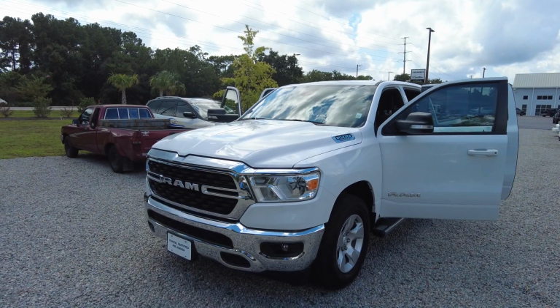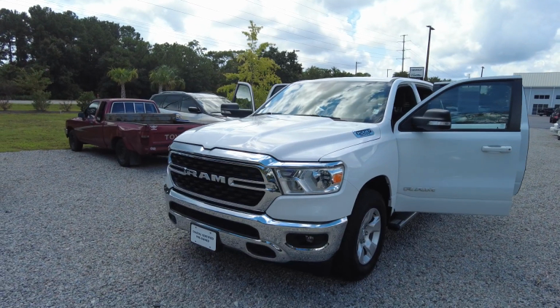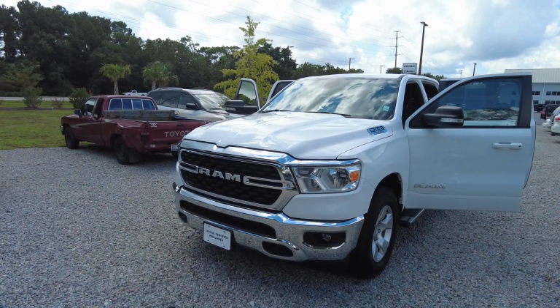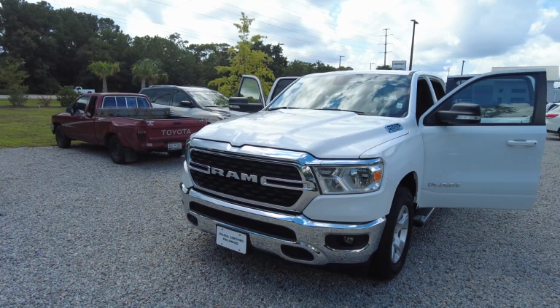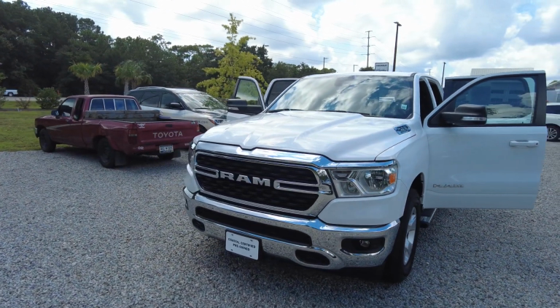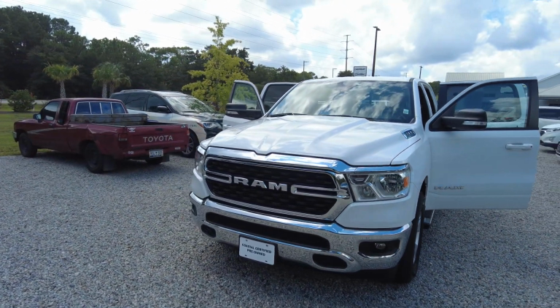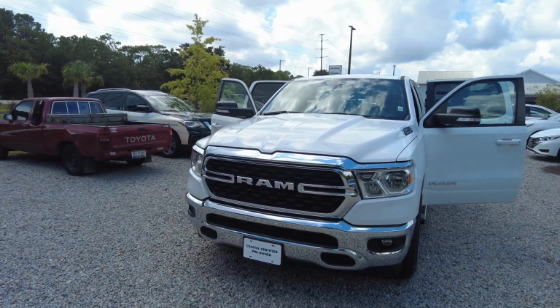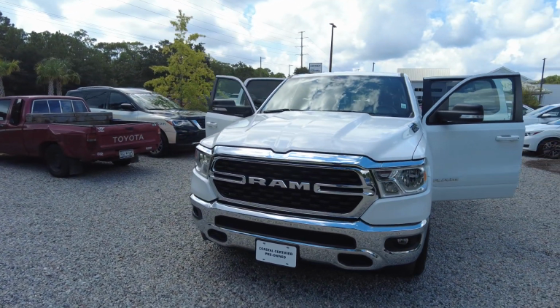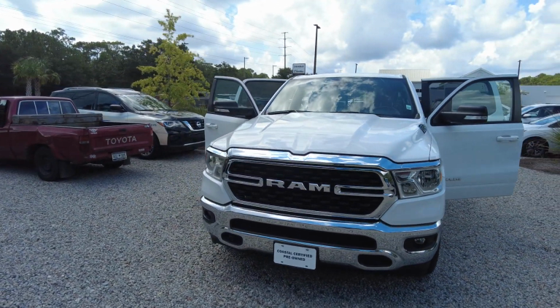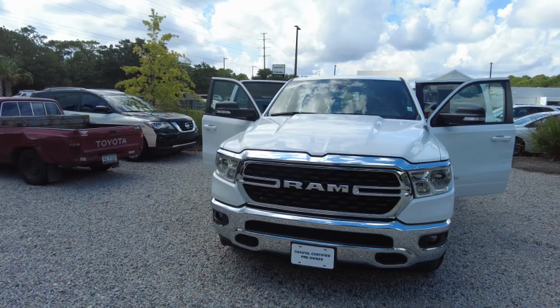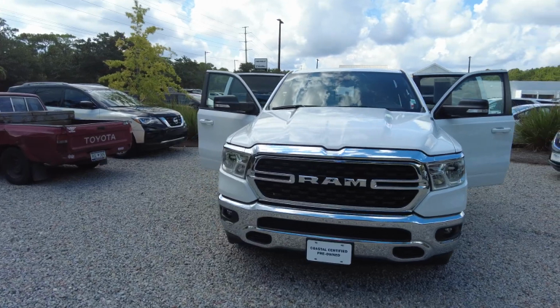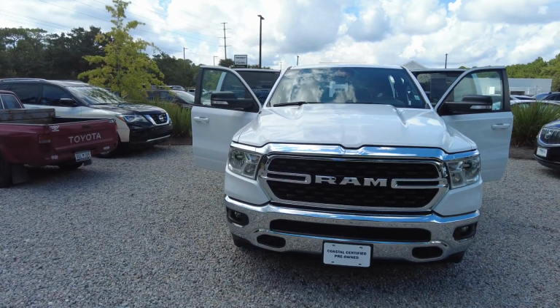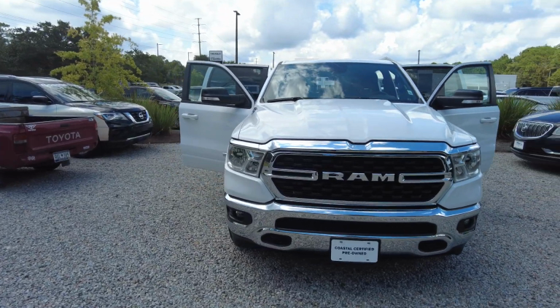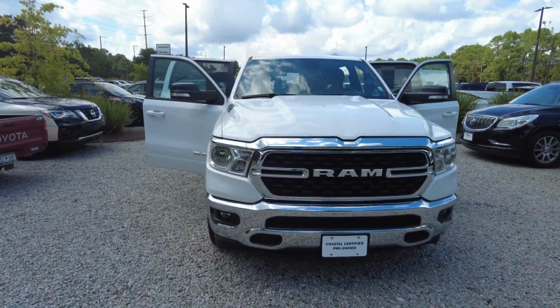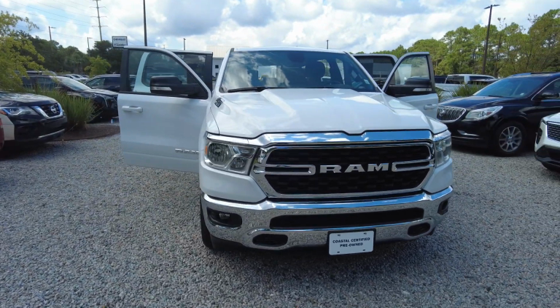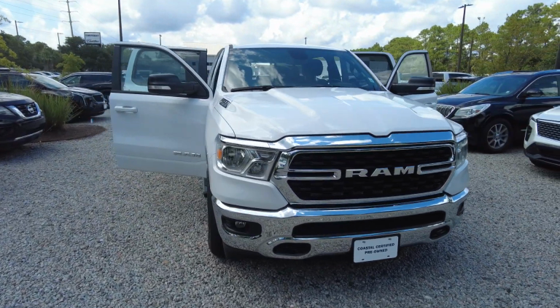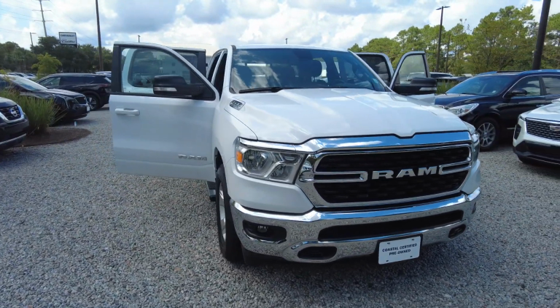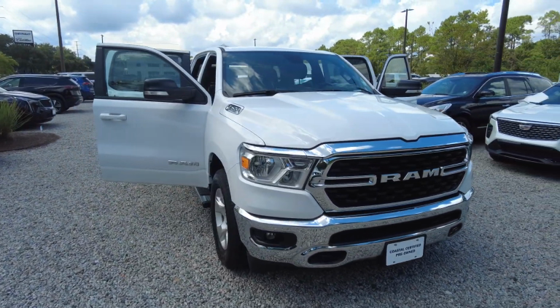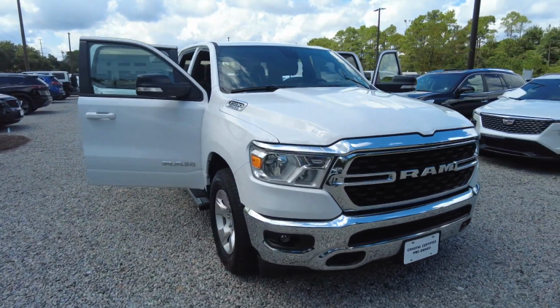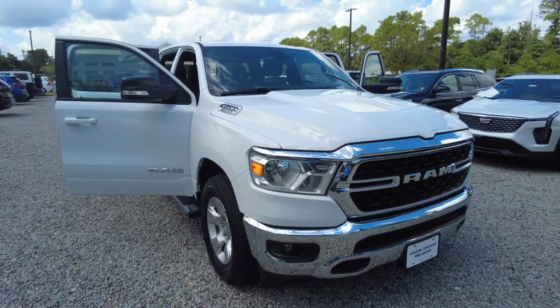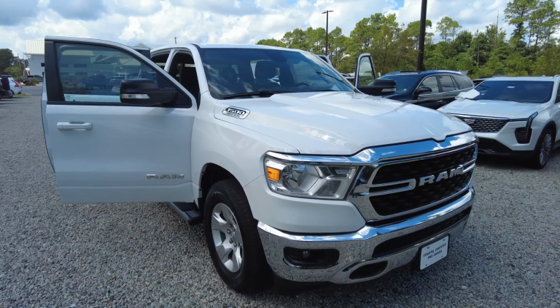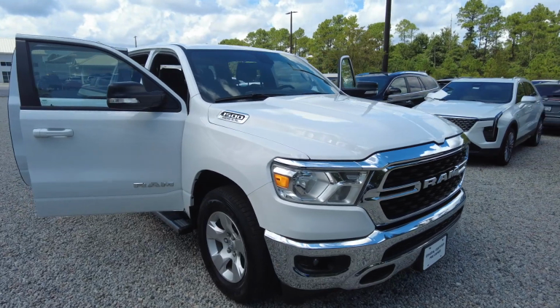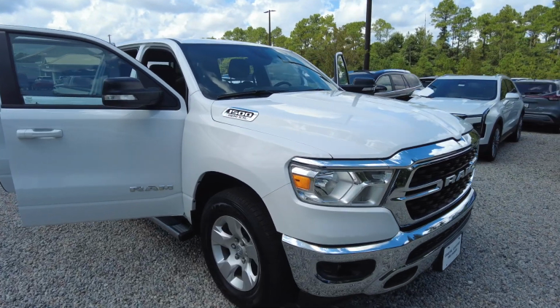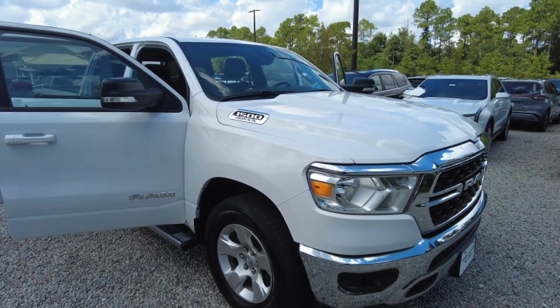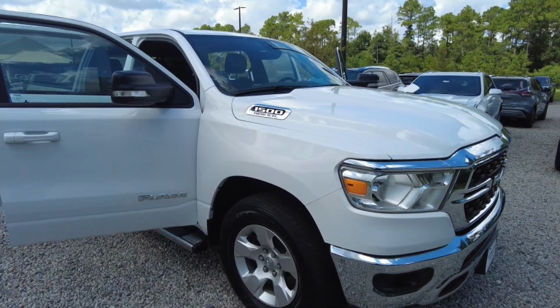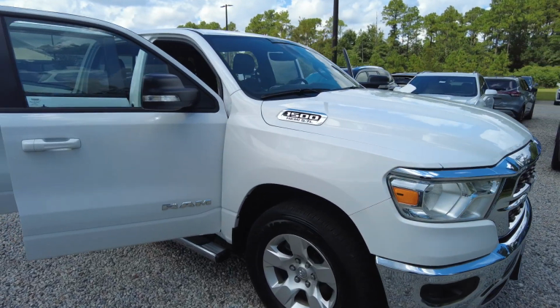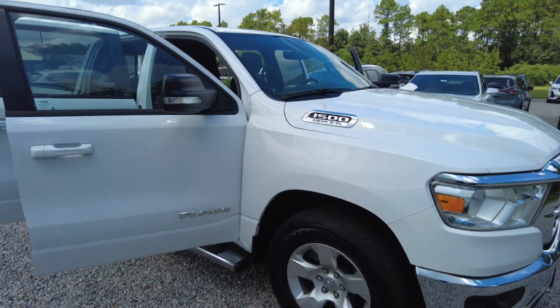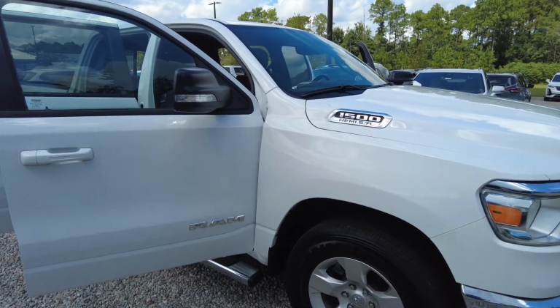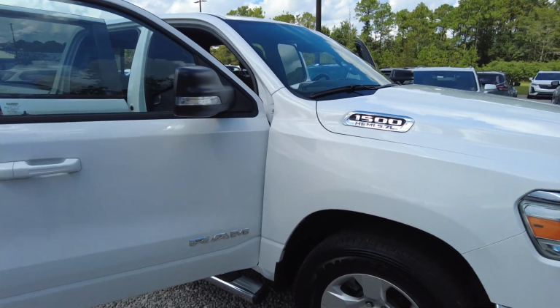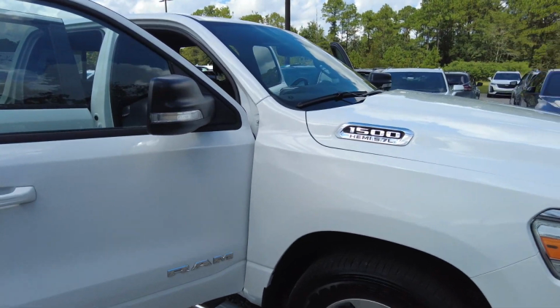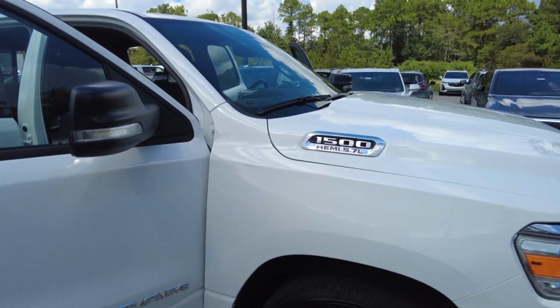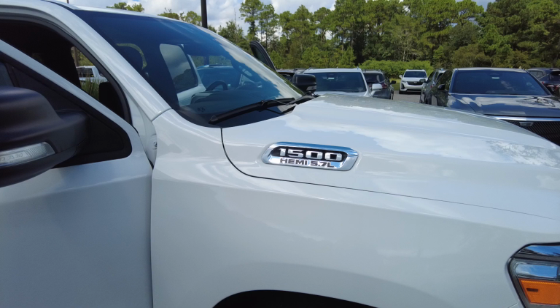Hey, thanks for checking out our 2022 Ram 1500 Bighorn. This is a 4x2 crew cab. You can see it does have a hemi.